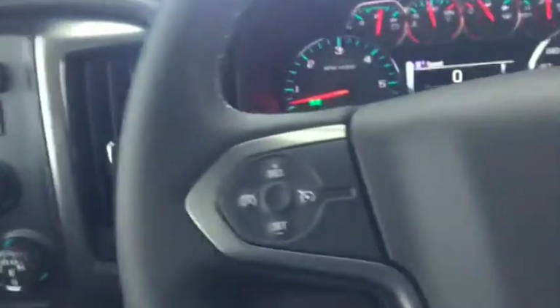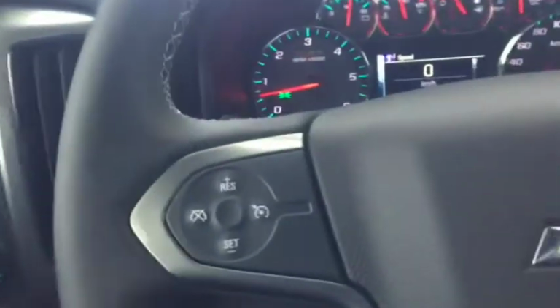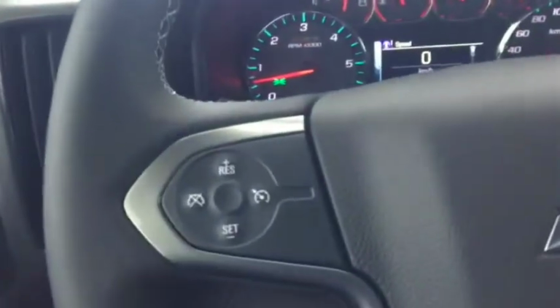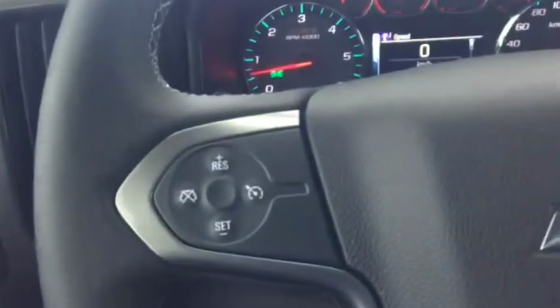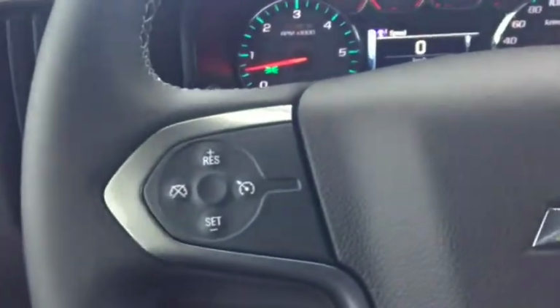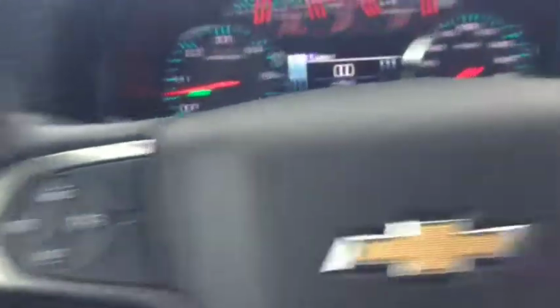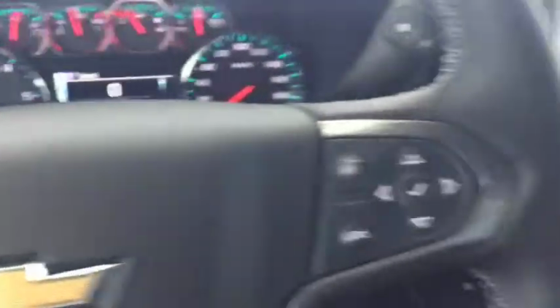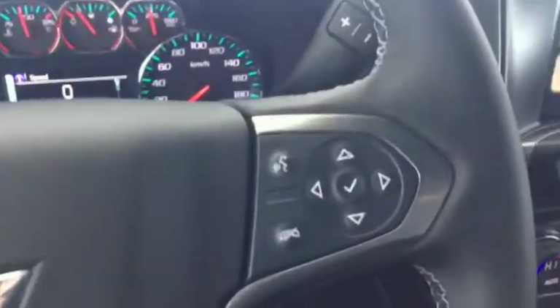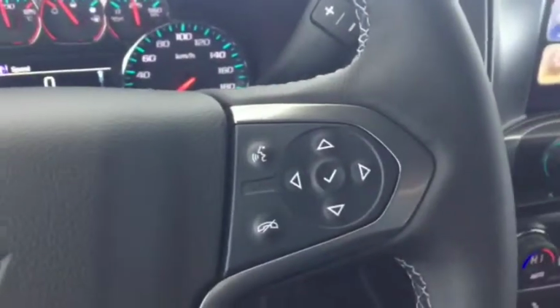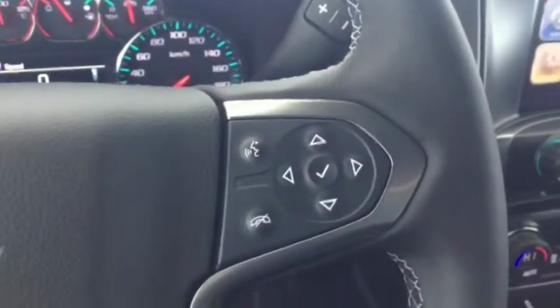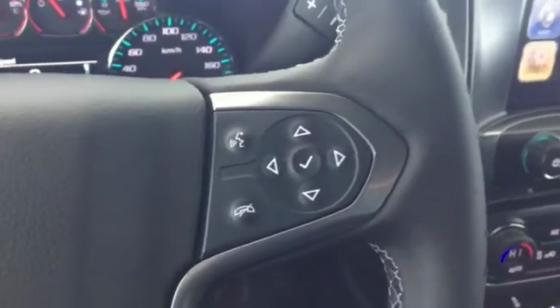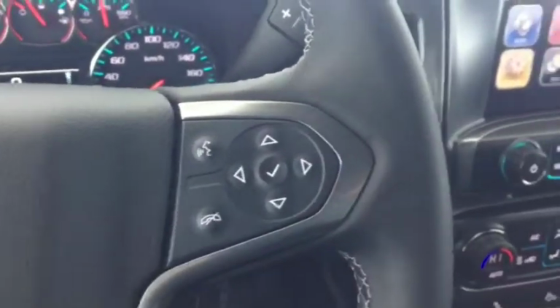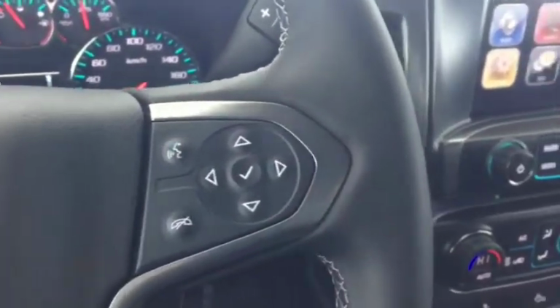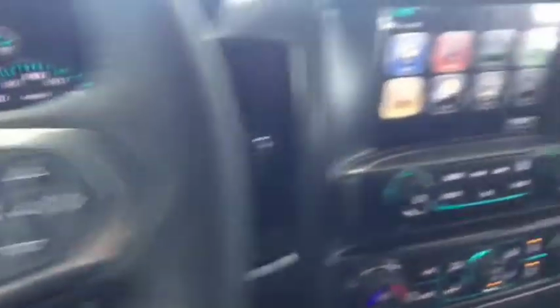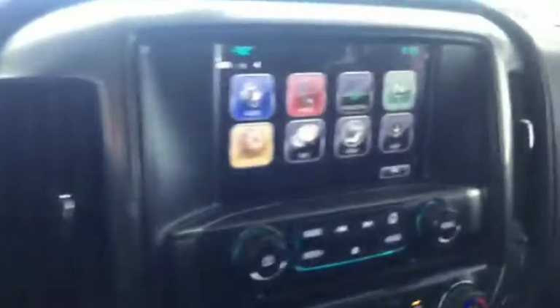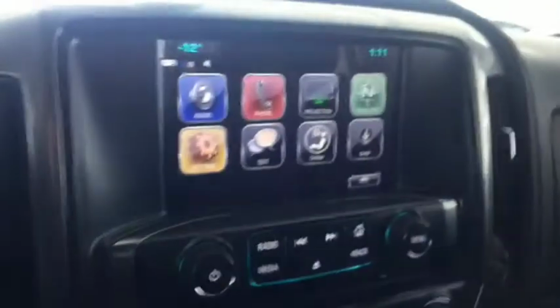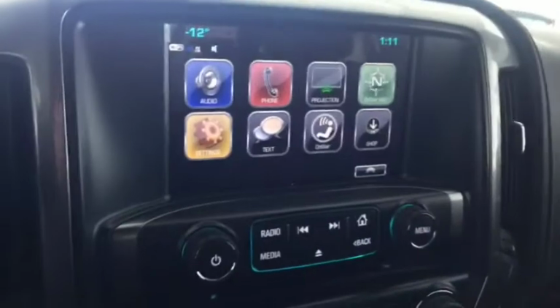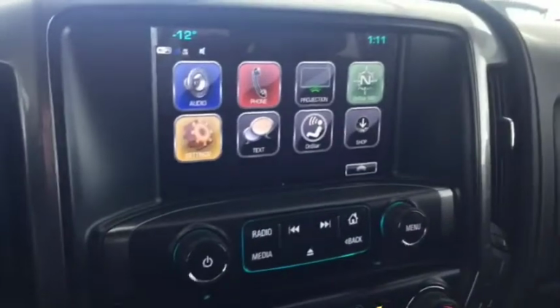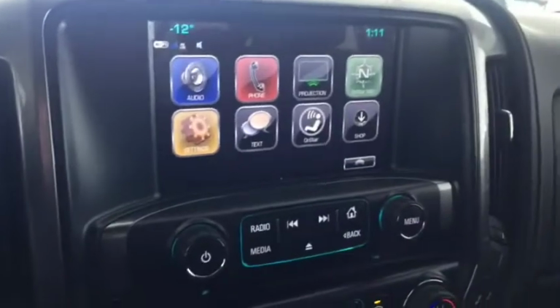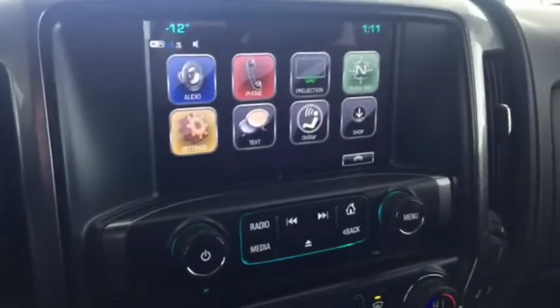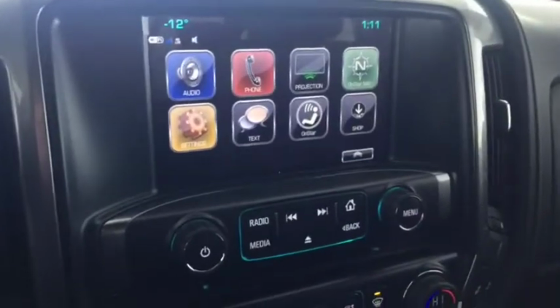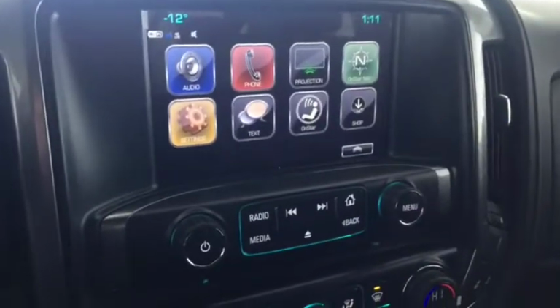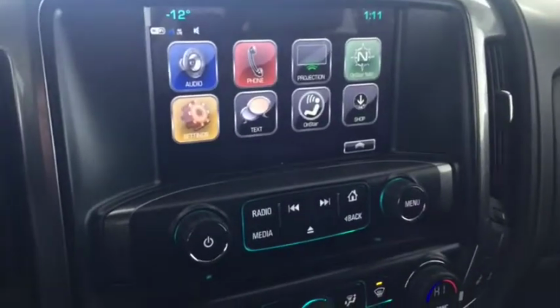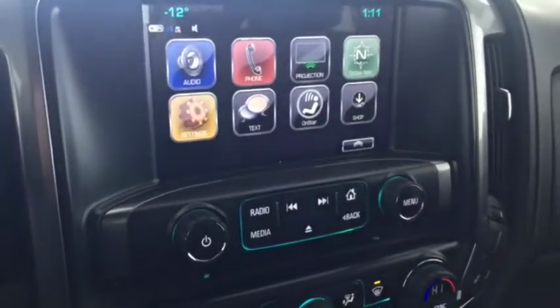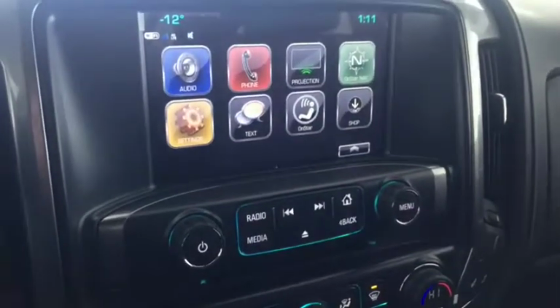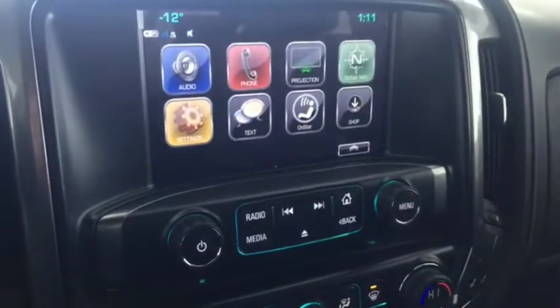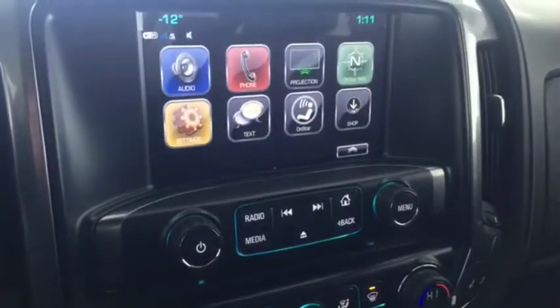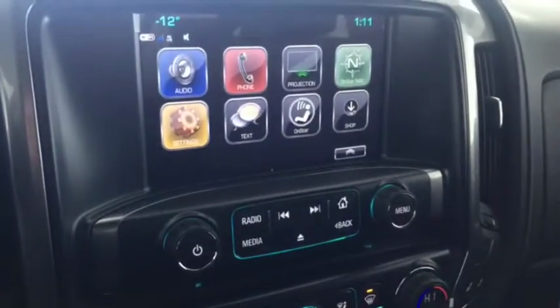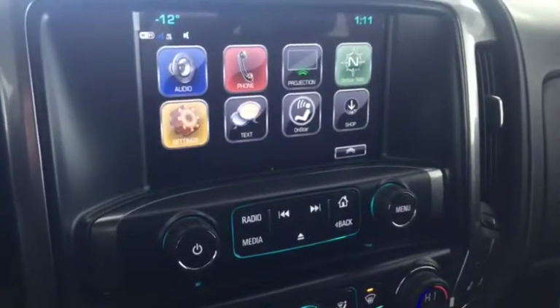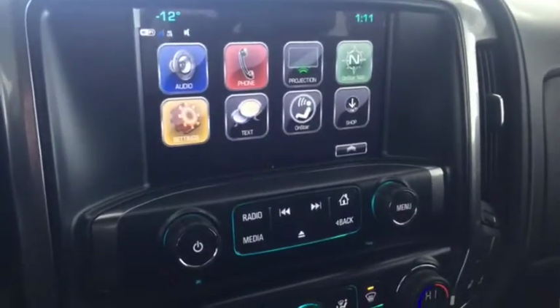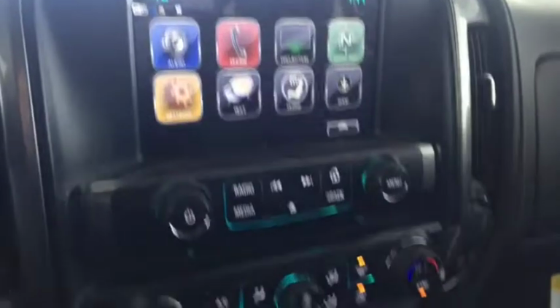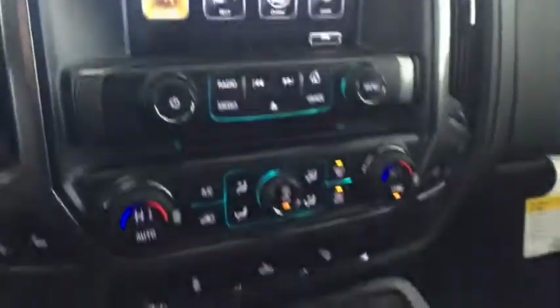On the steering wheel we have cruise control, Bluetooth capability, media controls, screen display with AM FM radio, Sirius XM radio, rear vision backup camera, and CD player.